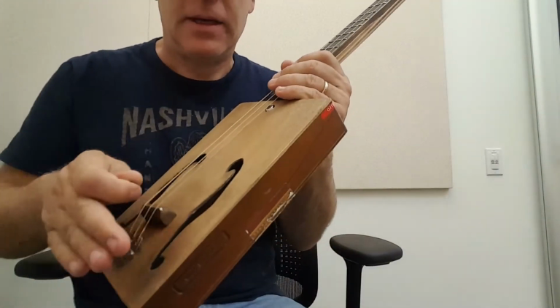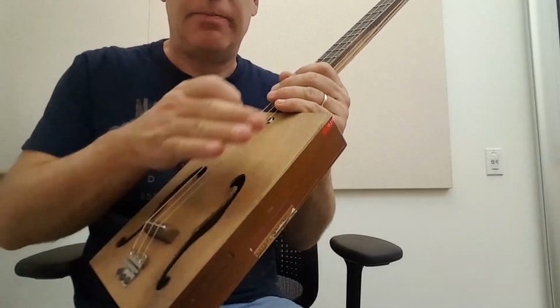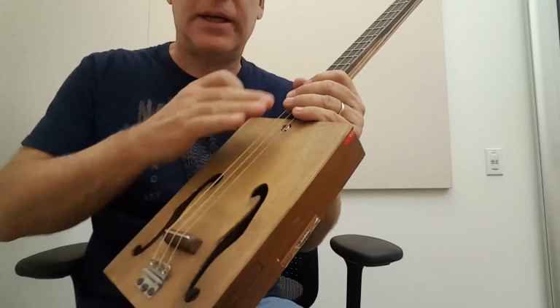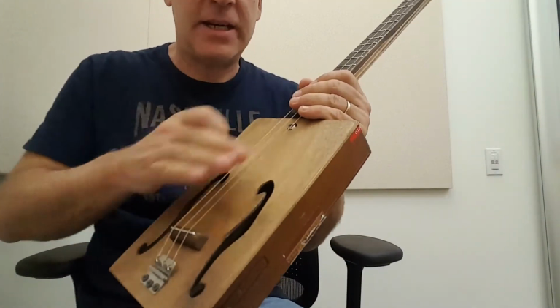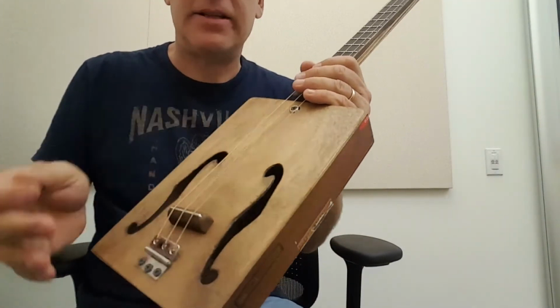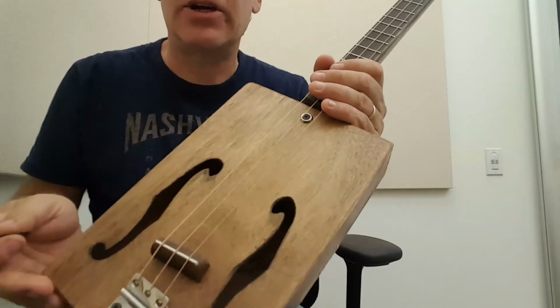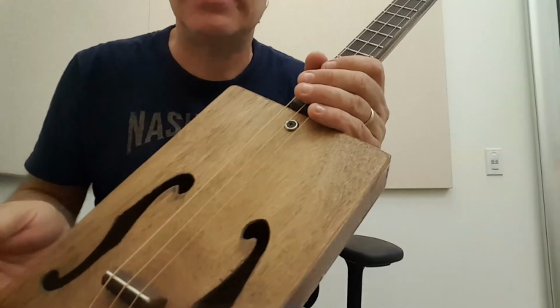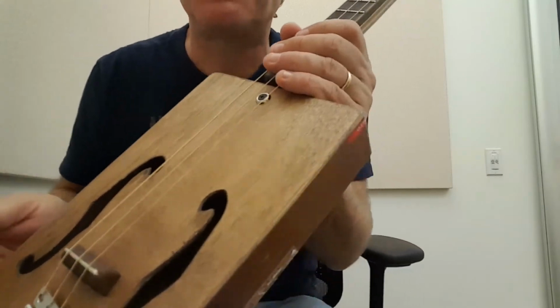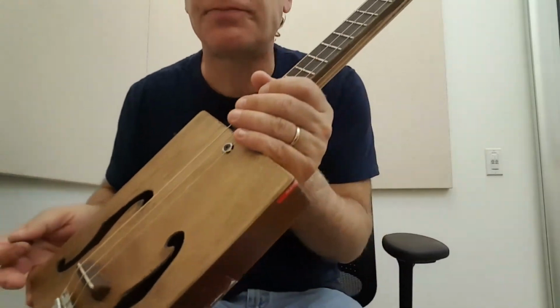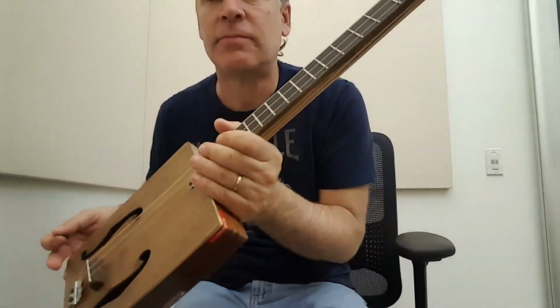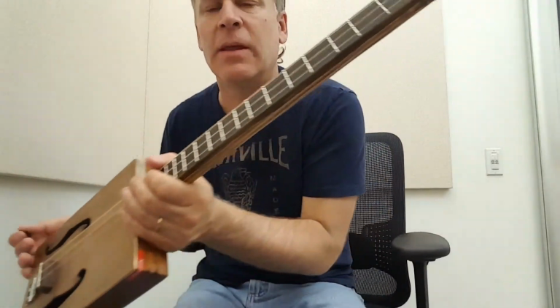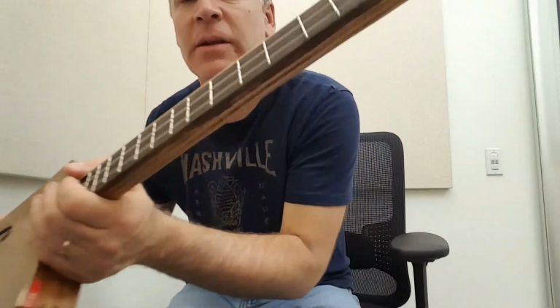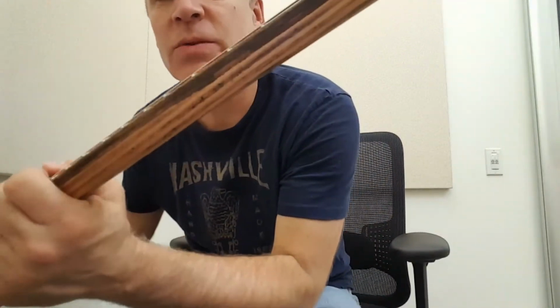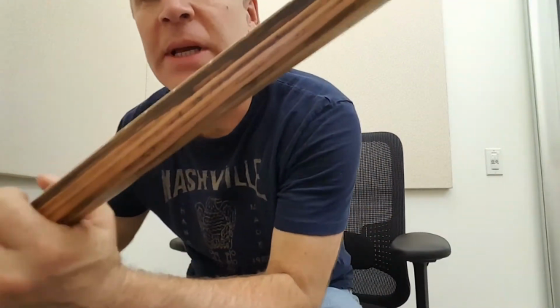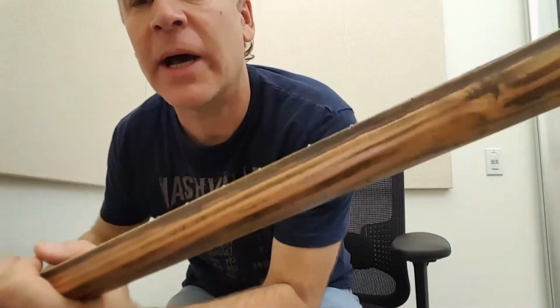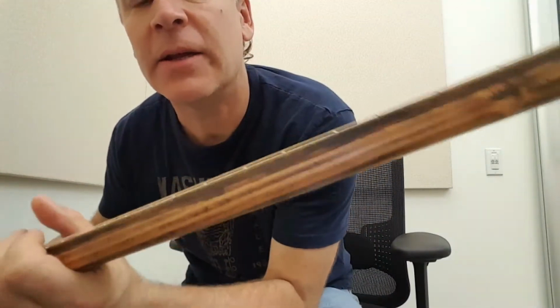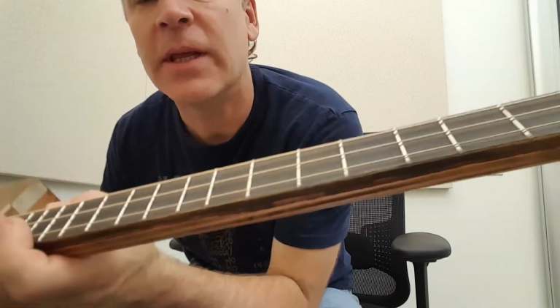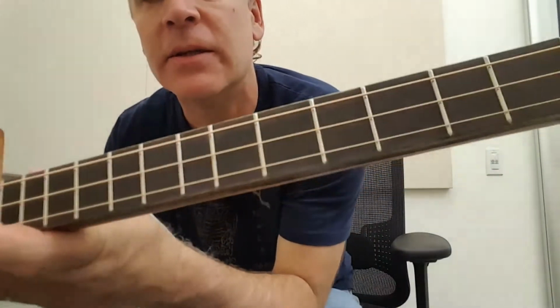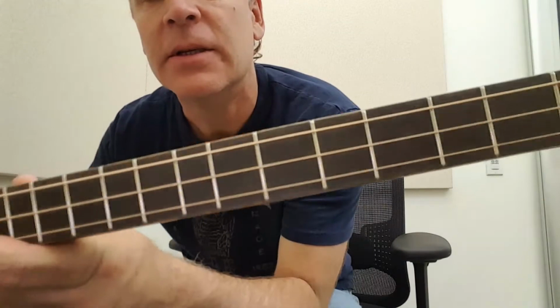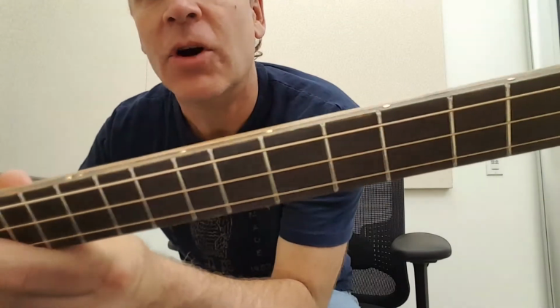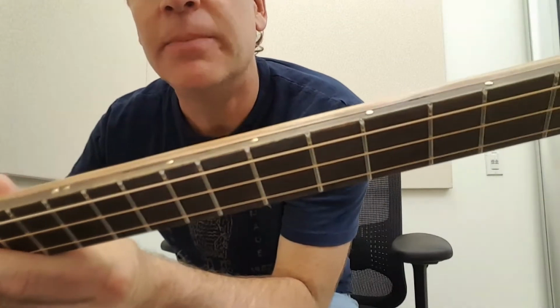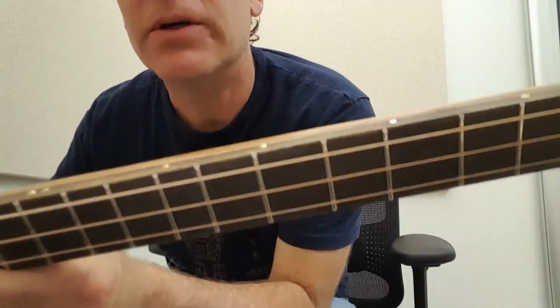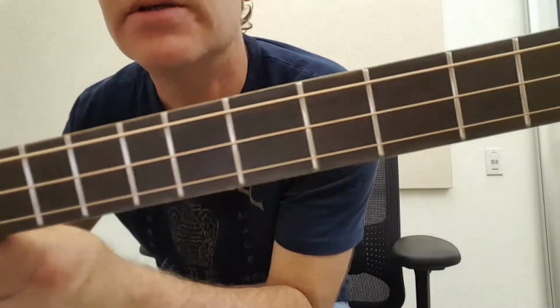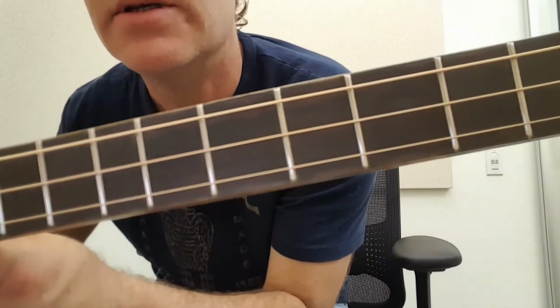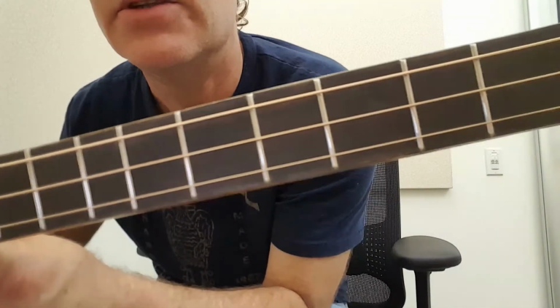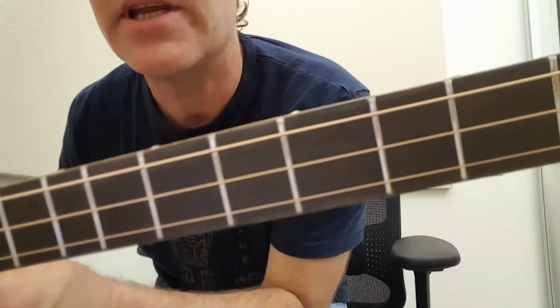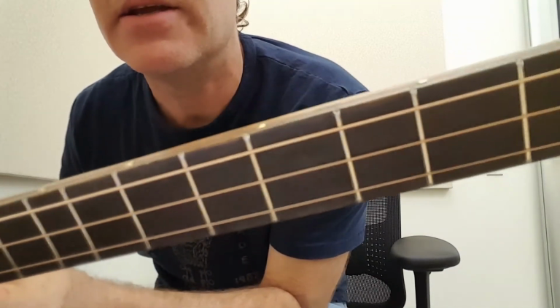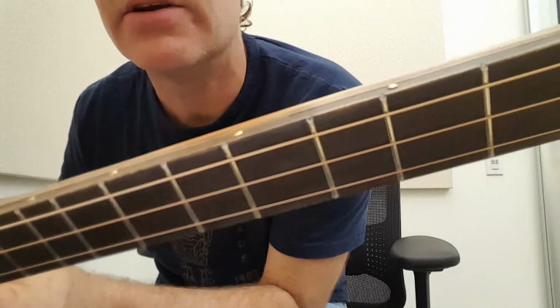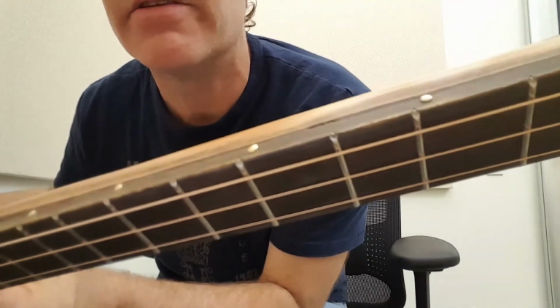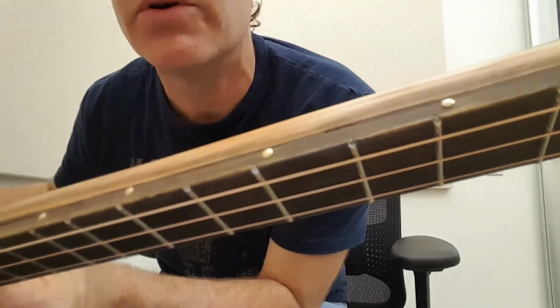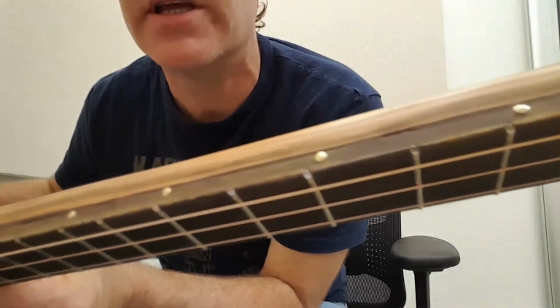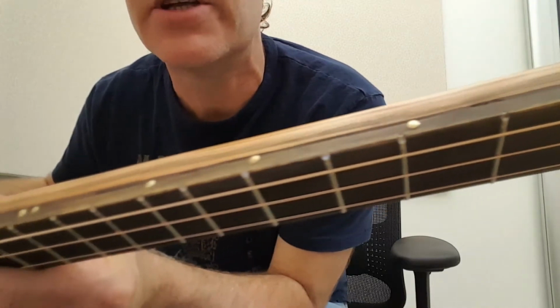I sanded it down and then dark stained it. The neck is a one-piece pine with the Home Depot dark stained yardstick for the fret boards and nails for the top.